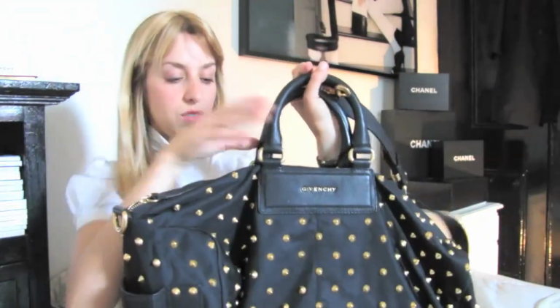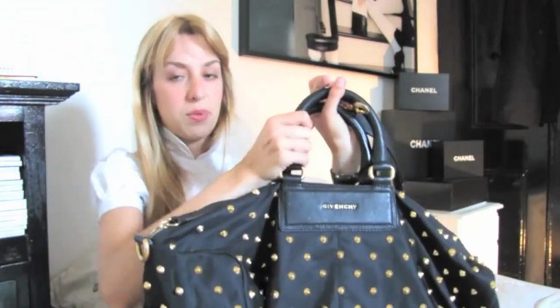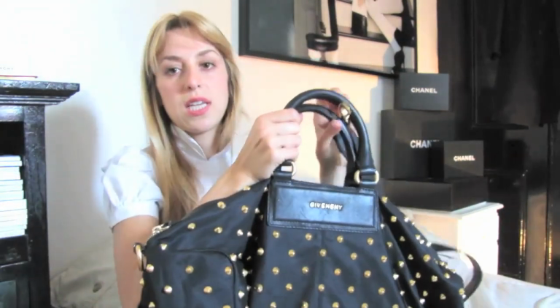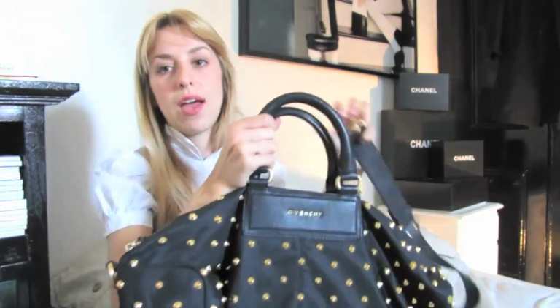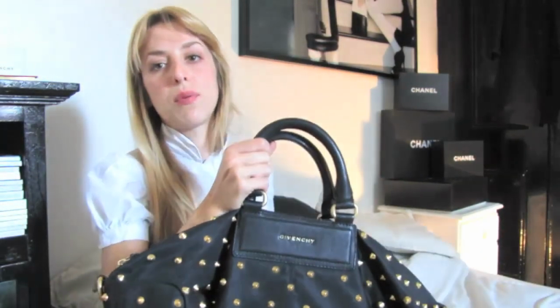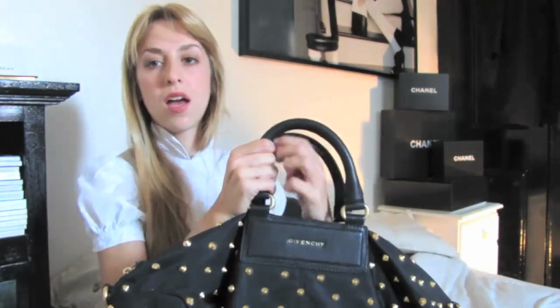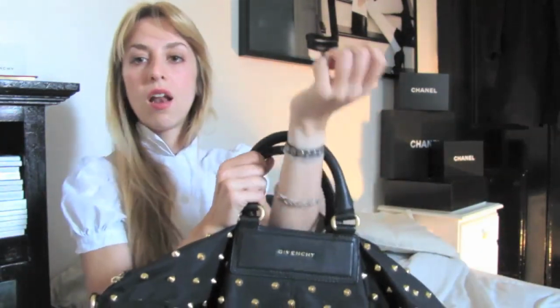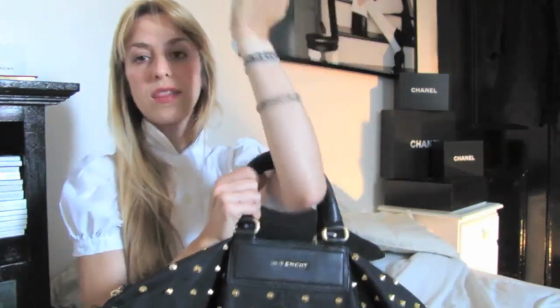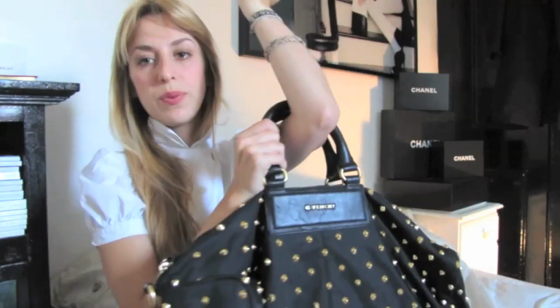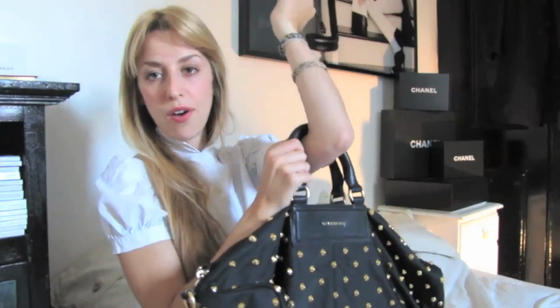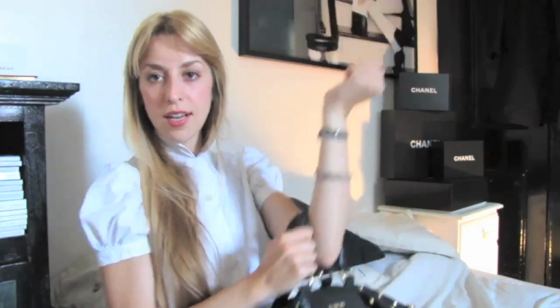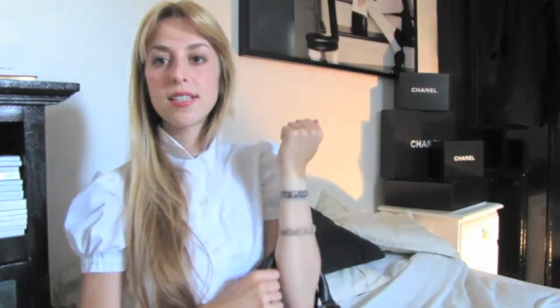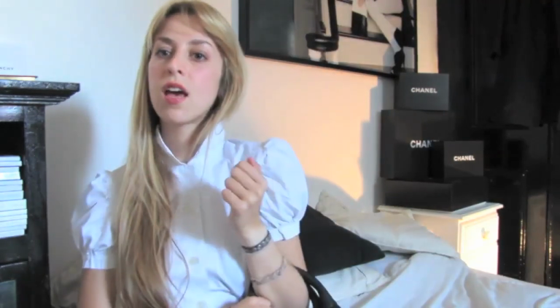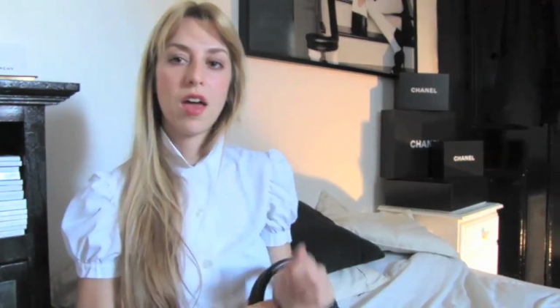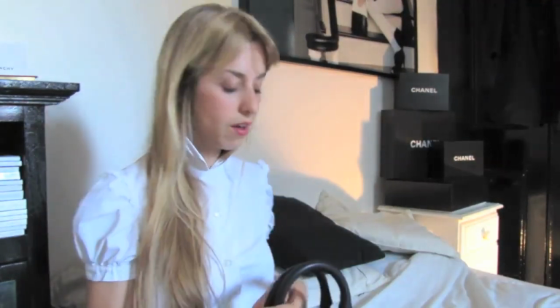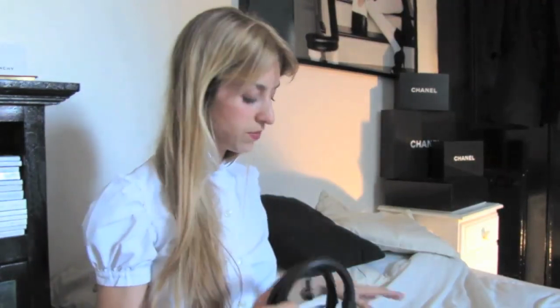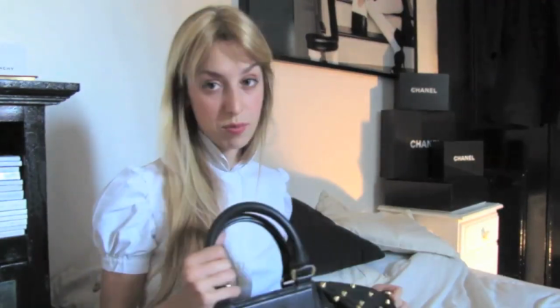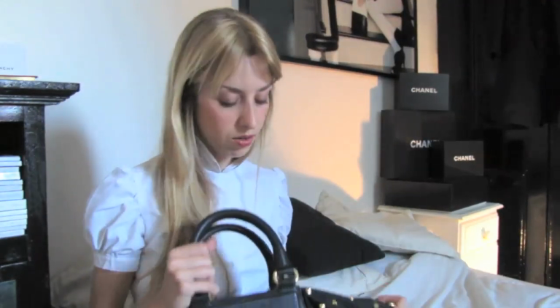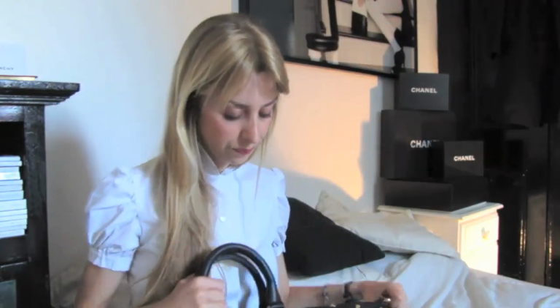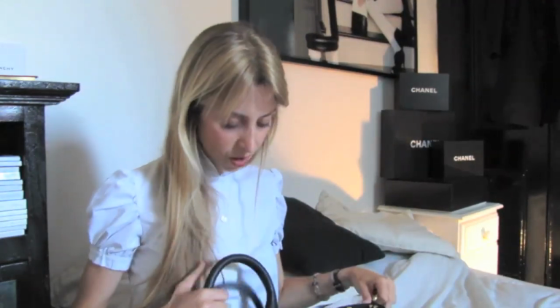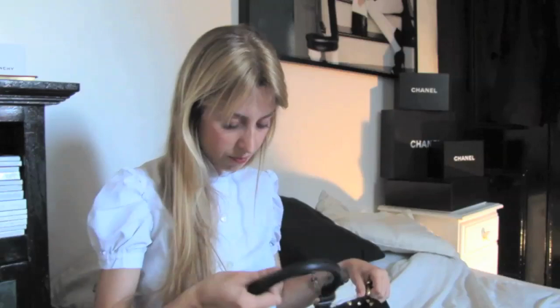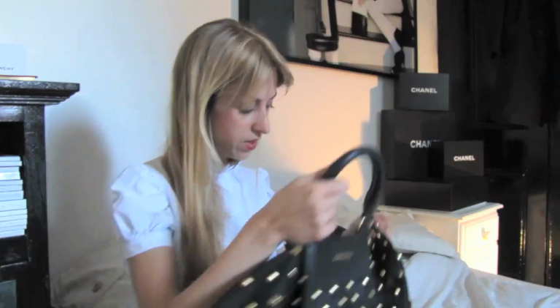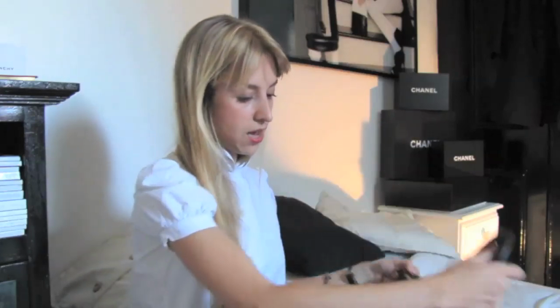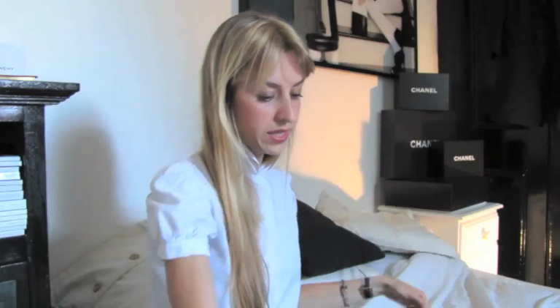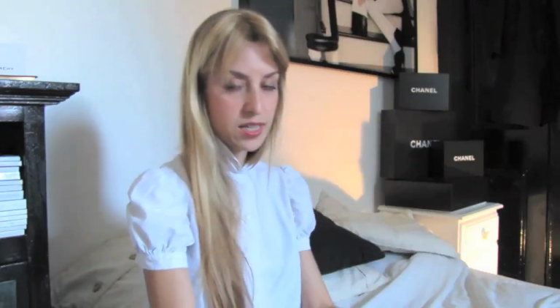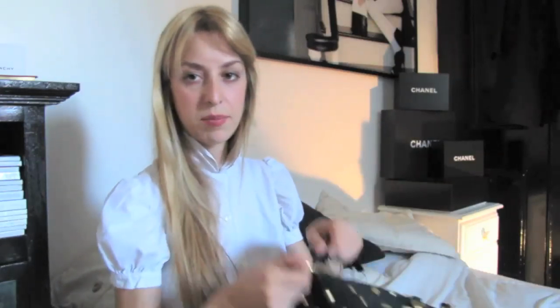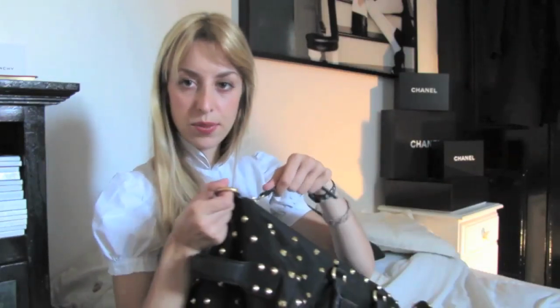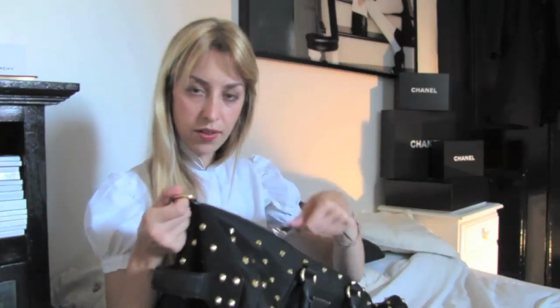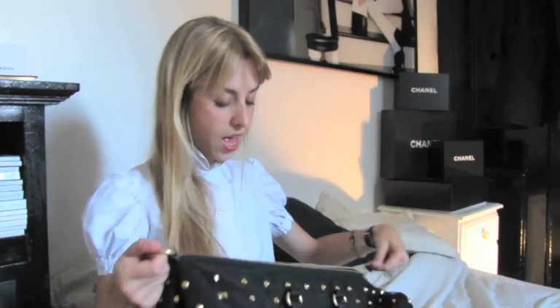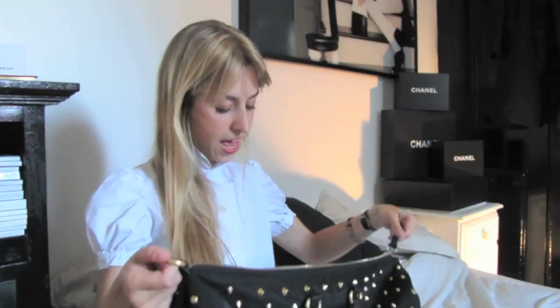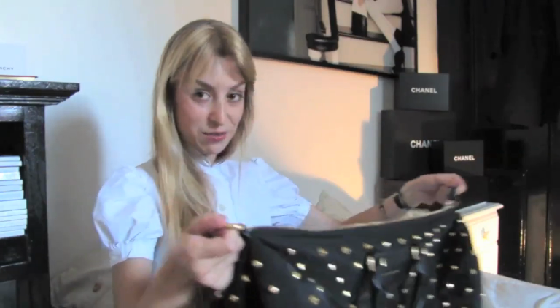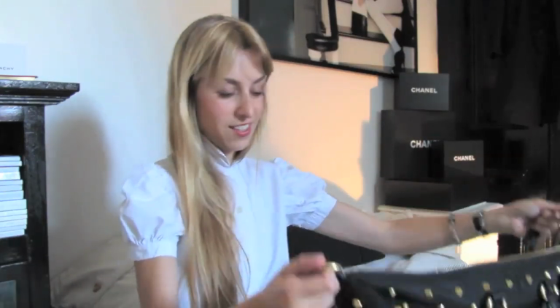Just put the strap inside and carry your bag like this when you go out at night. It's really practical, and there's a big, nice zipper as well. Let's see what's inside.